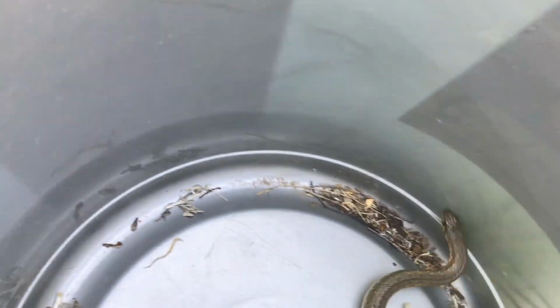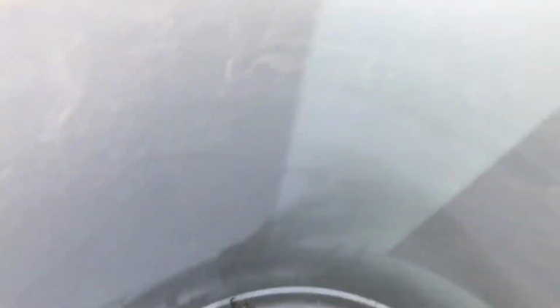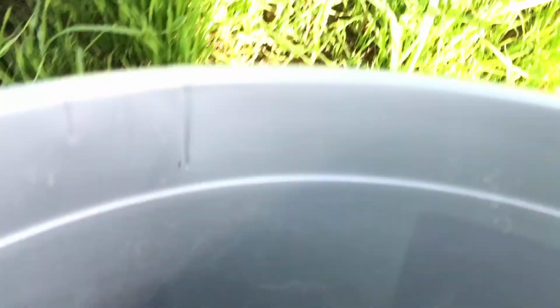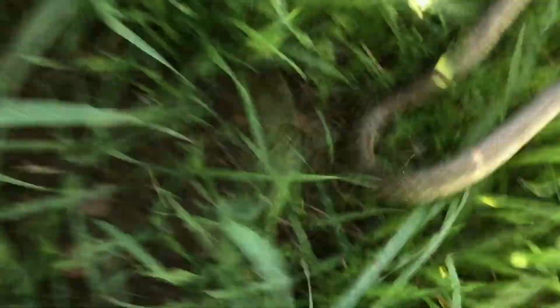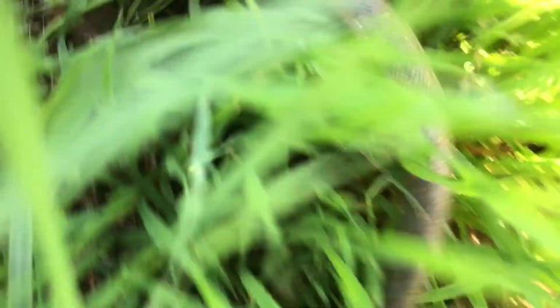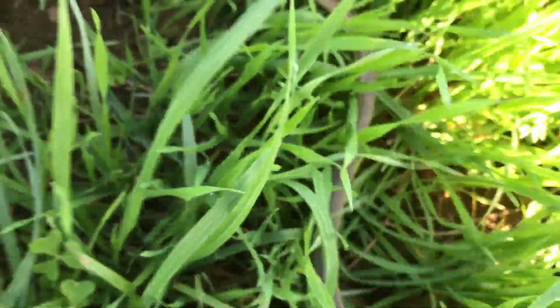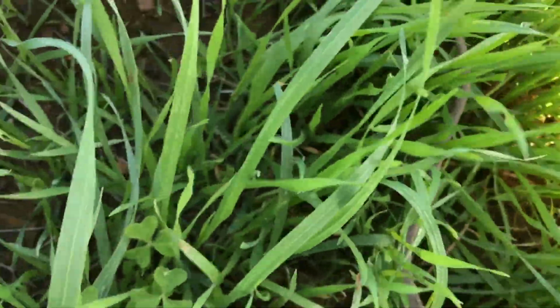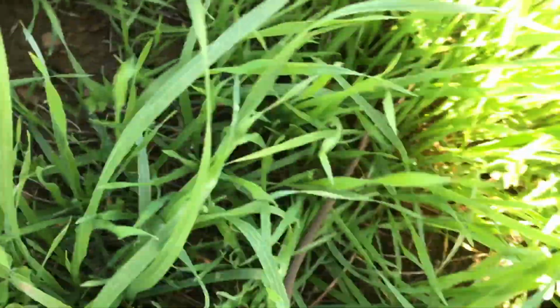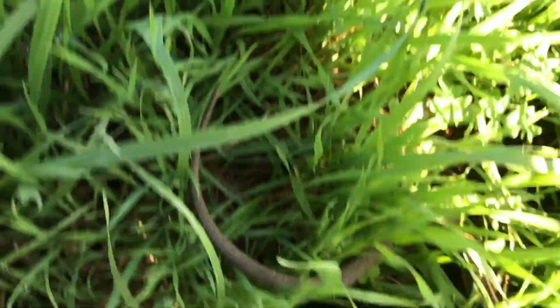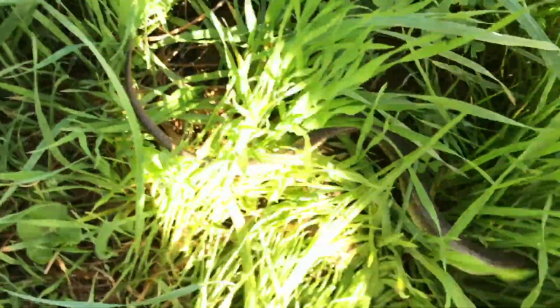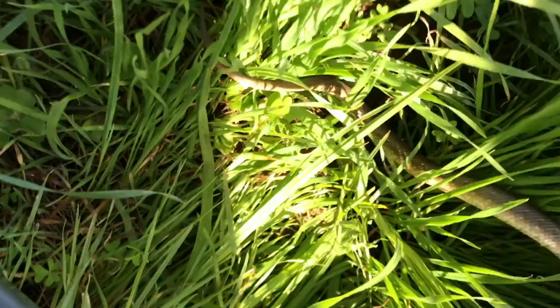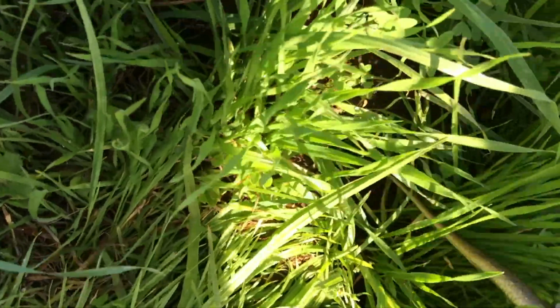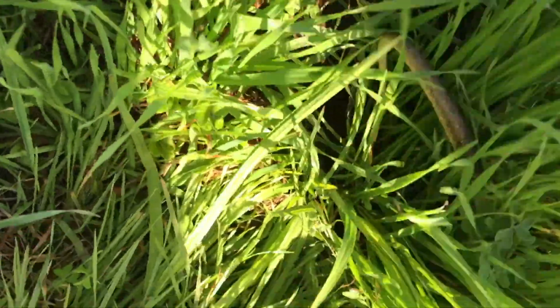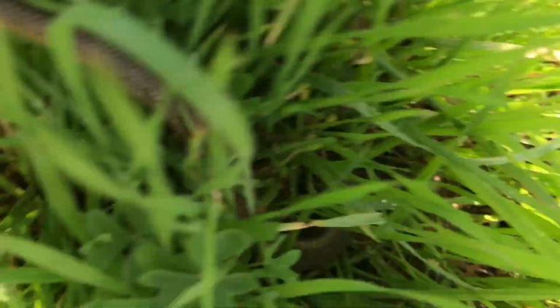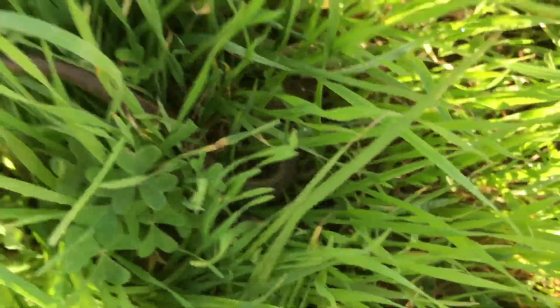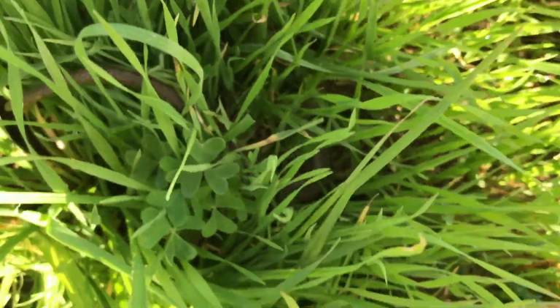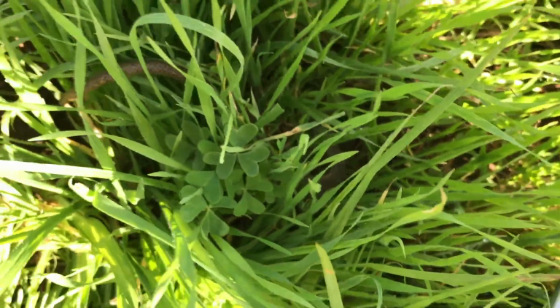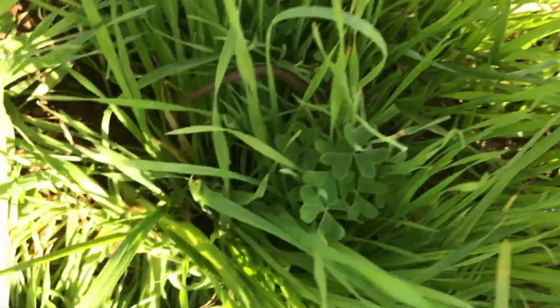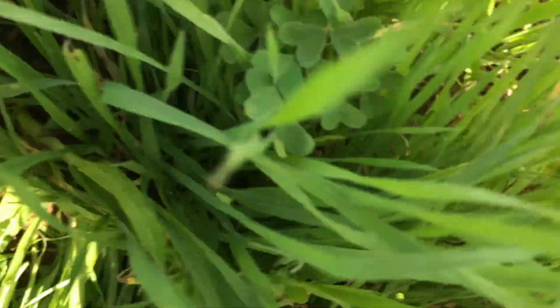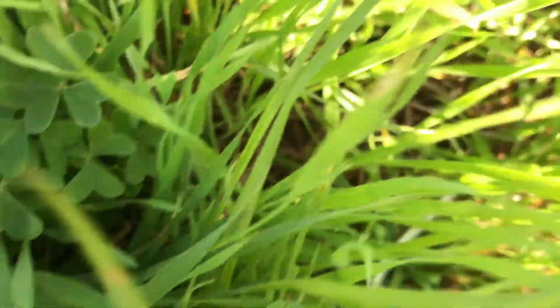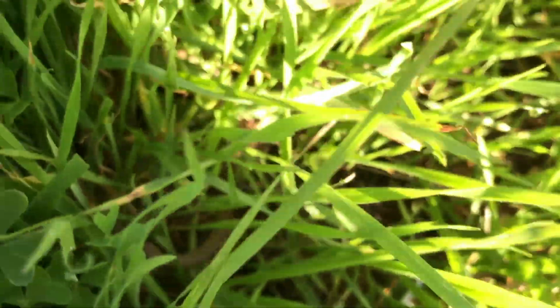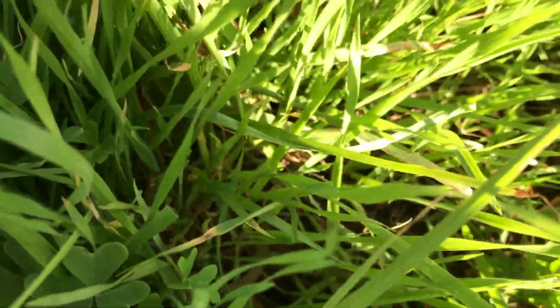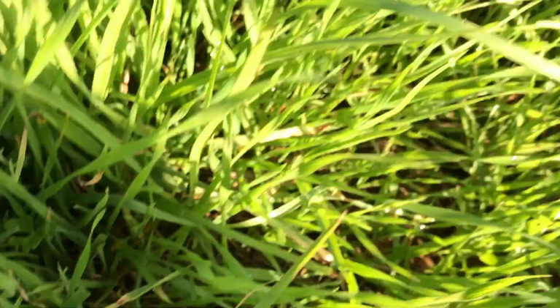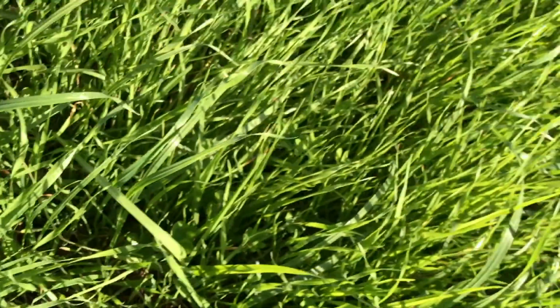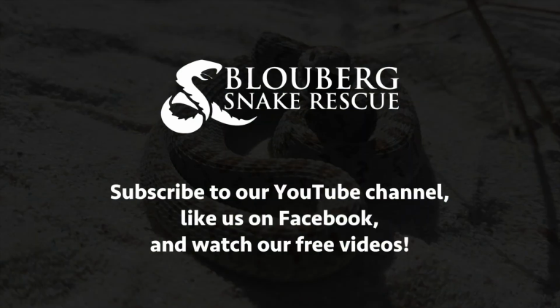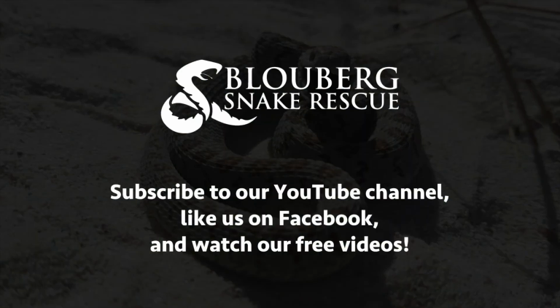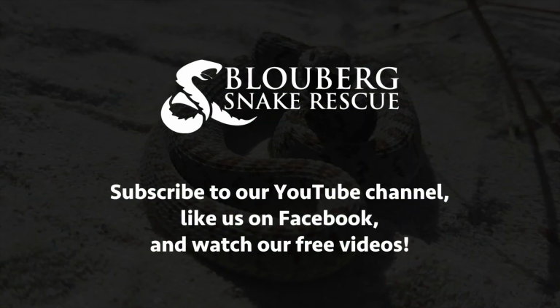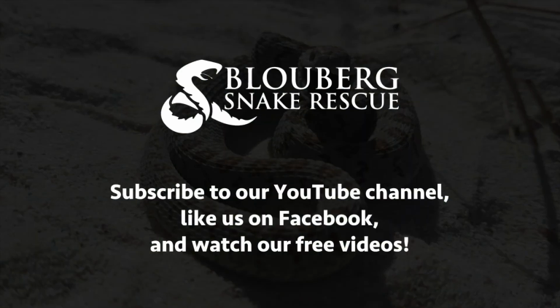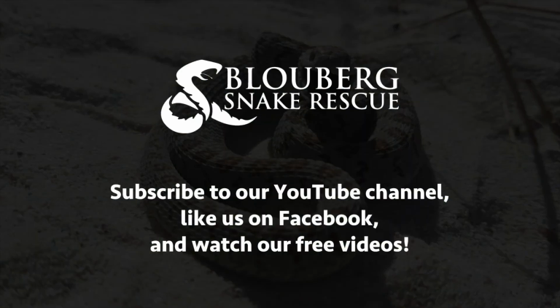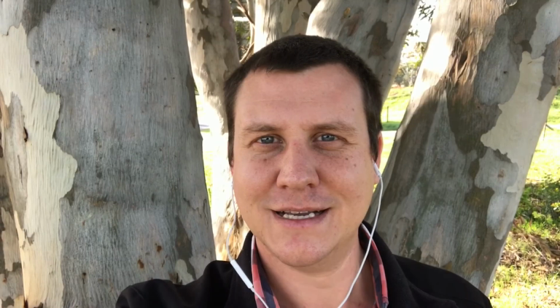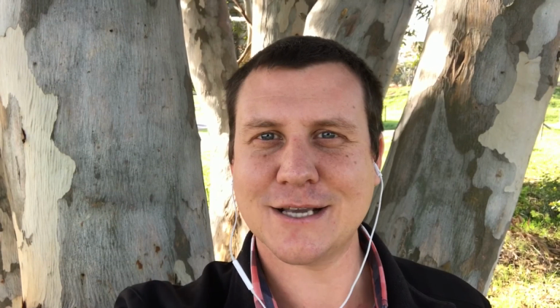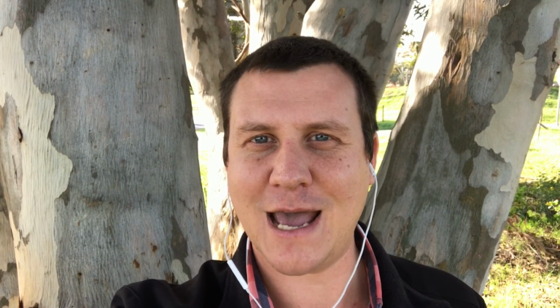This one still has some slight coloration, but they start losing the coloring and then become completely brown or black depending on the area. I'm just going to let this one go. There he goes — he's off and happy.